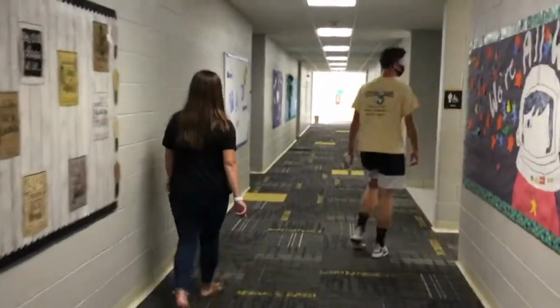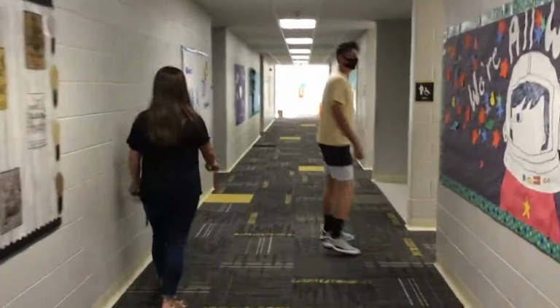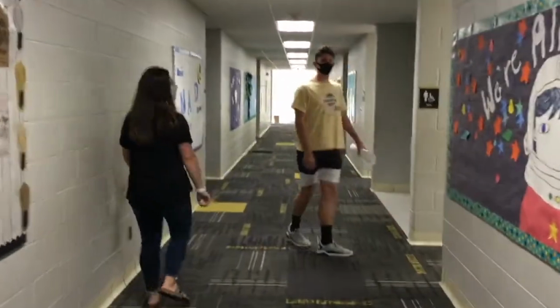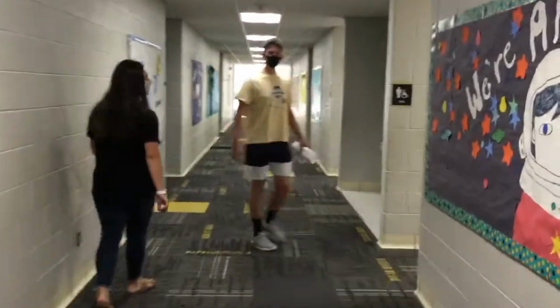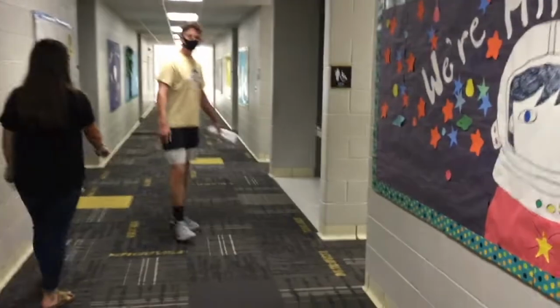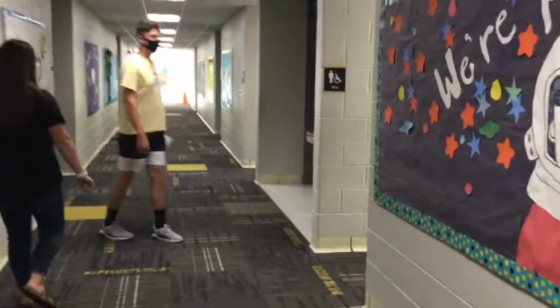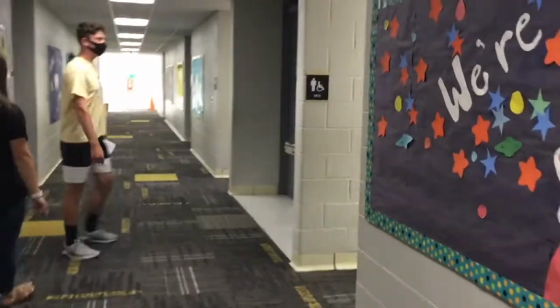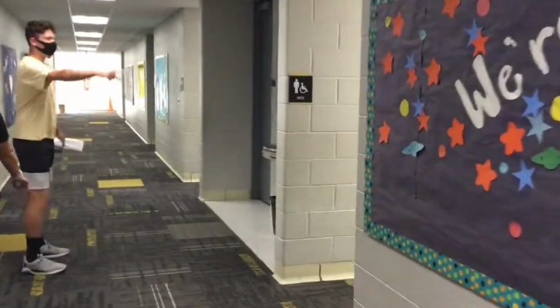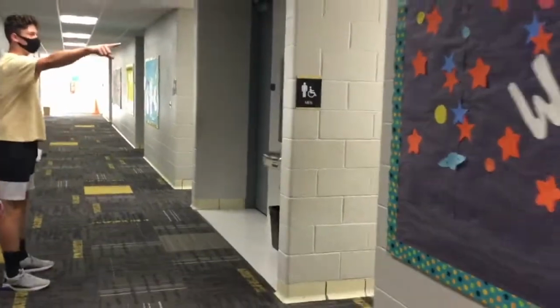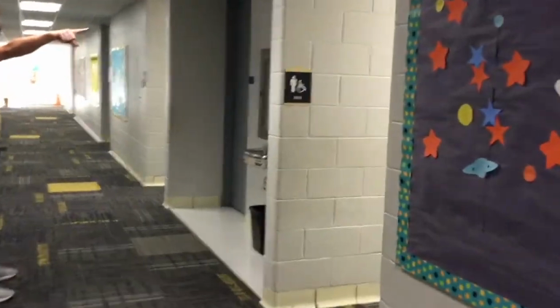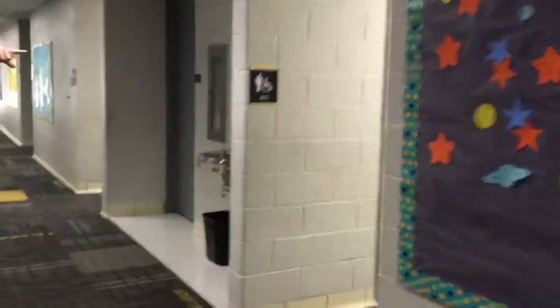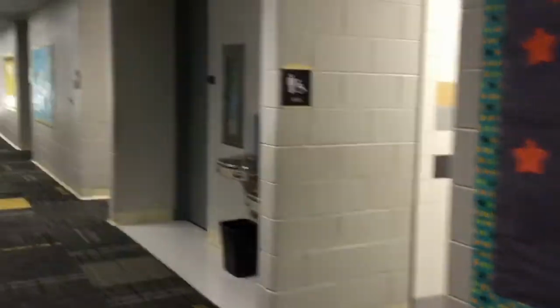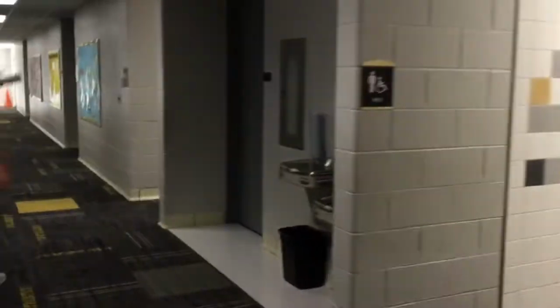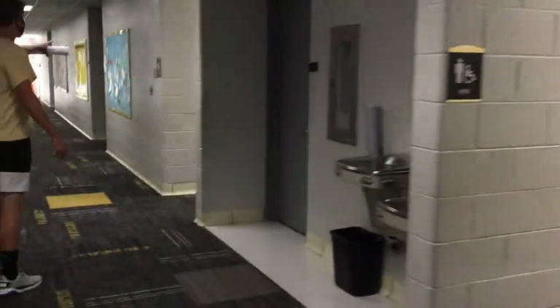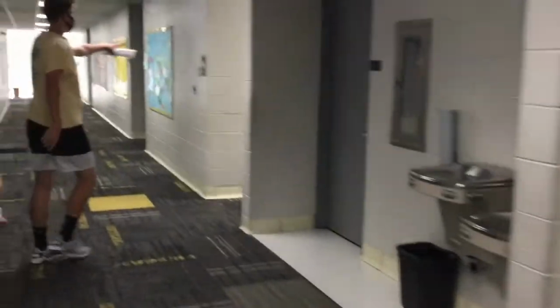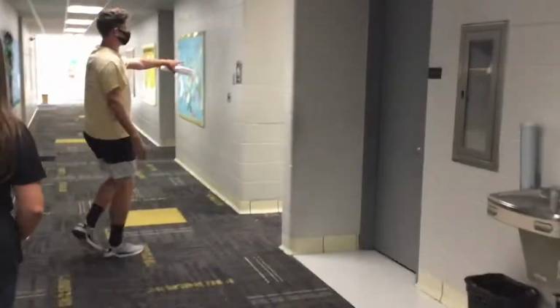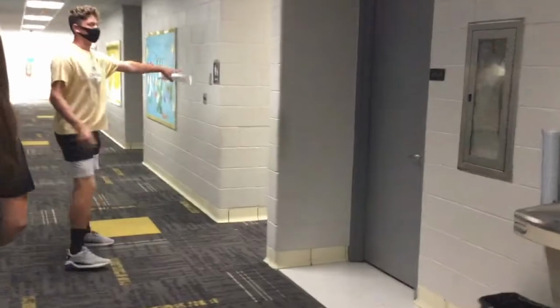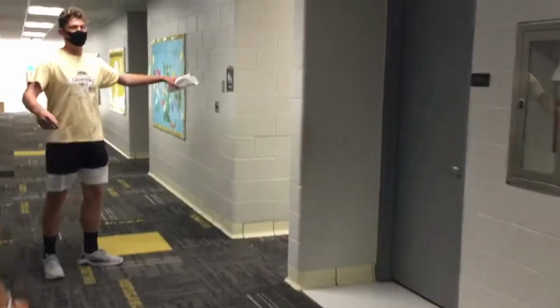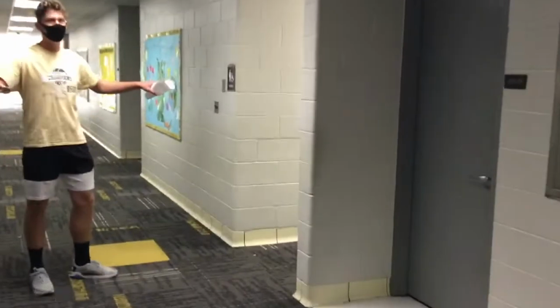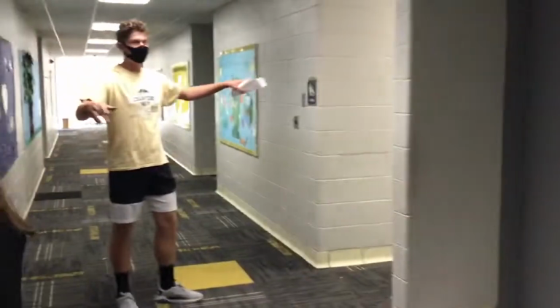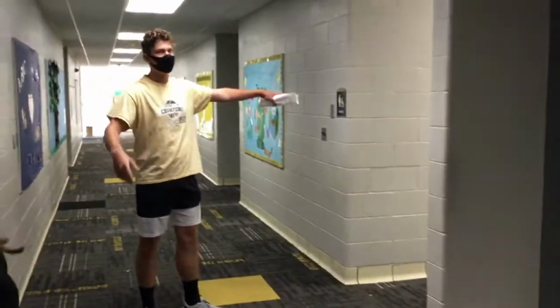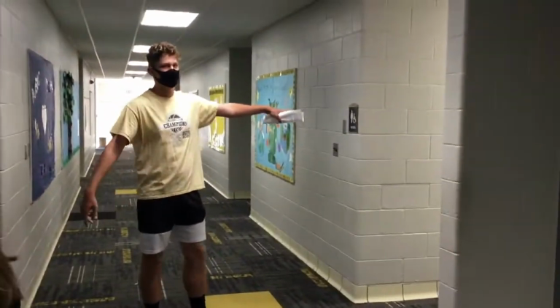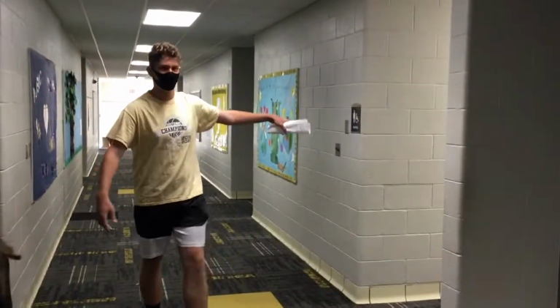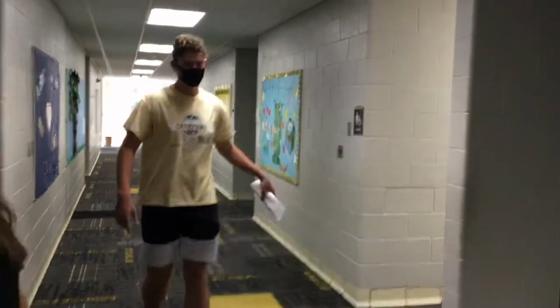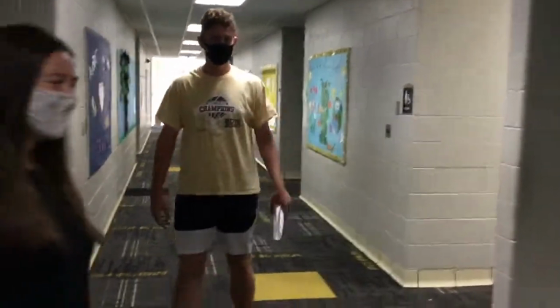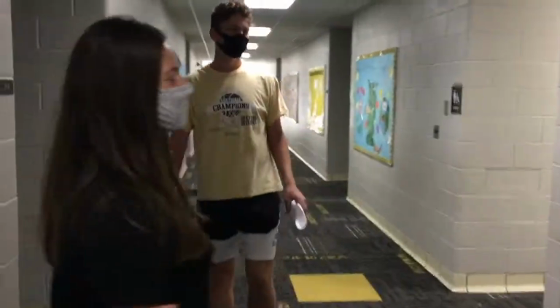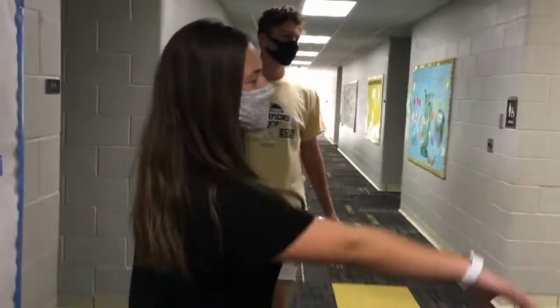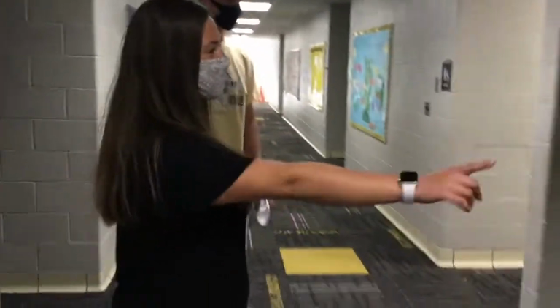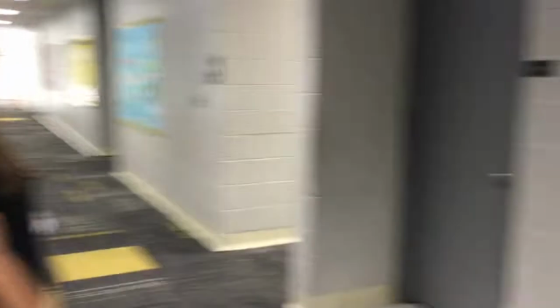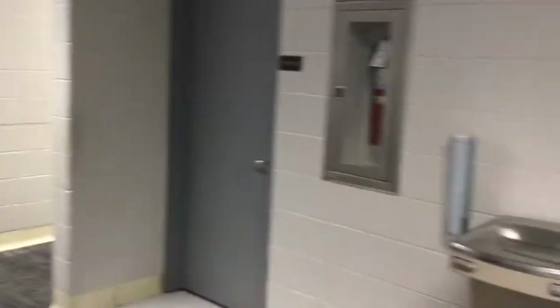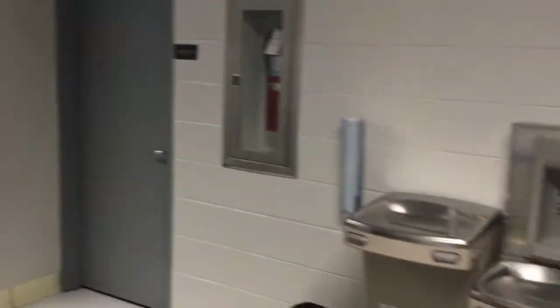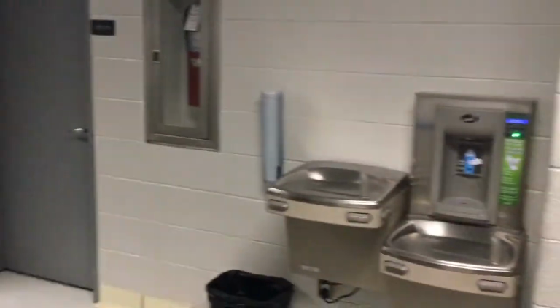These are some more bathrooms here down this hallway — this one's for the boys and this one down here is for the girls. I know it's a little weird, the girls' one is further now. And there's also more water with cups so you can get water.